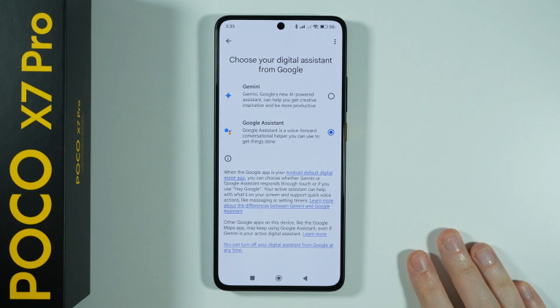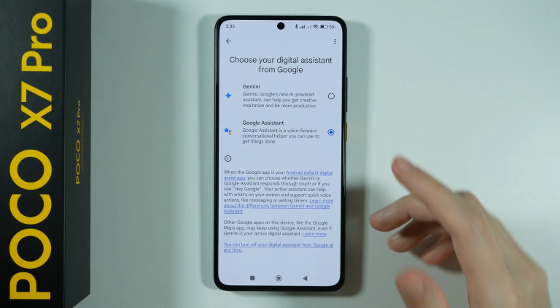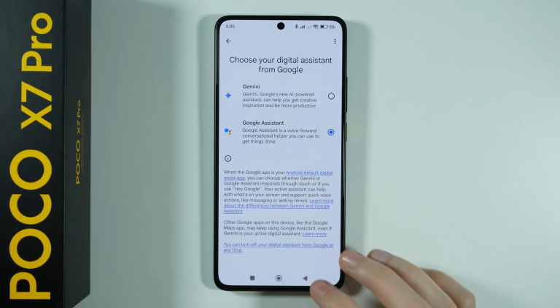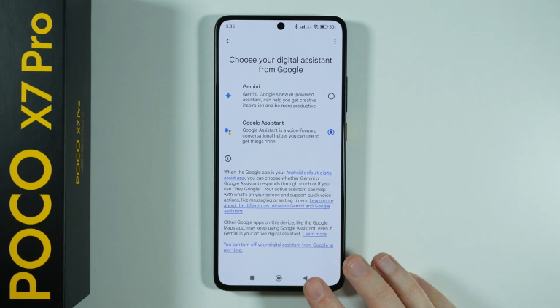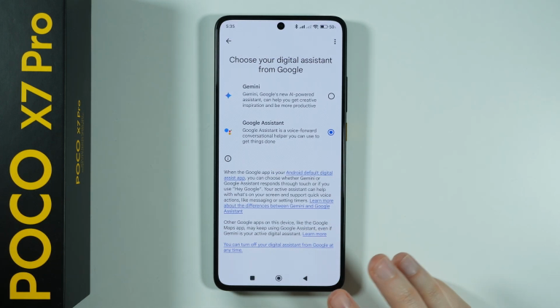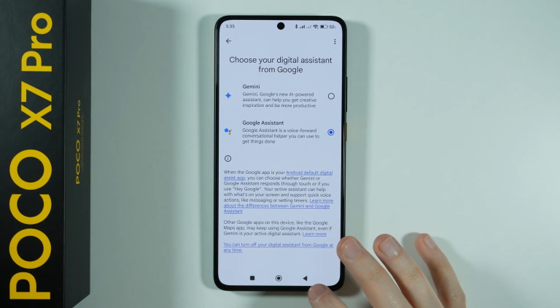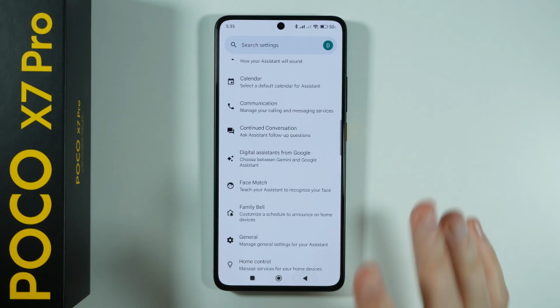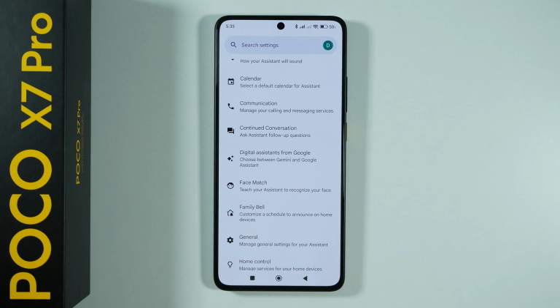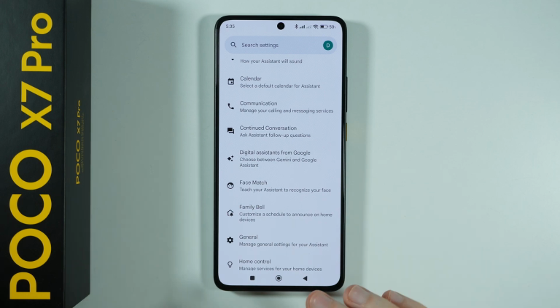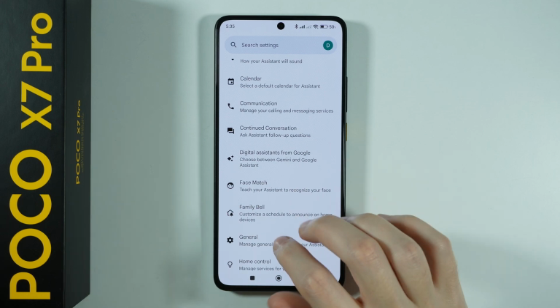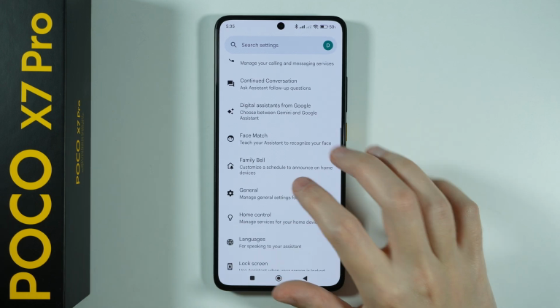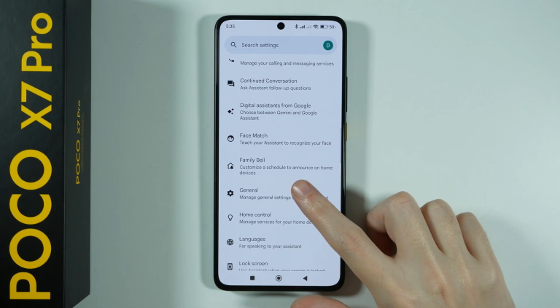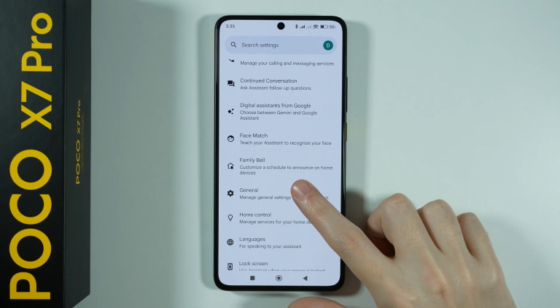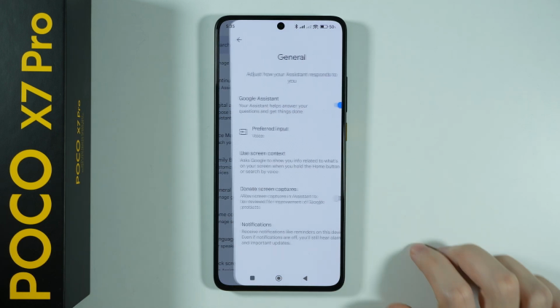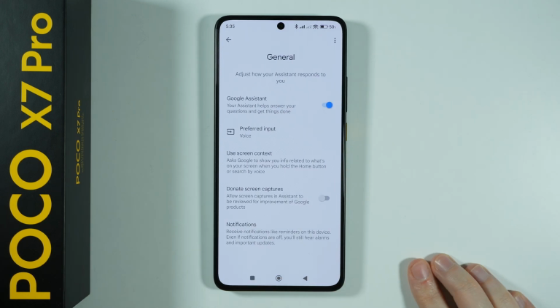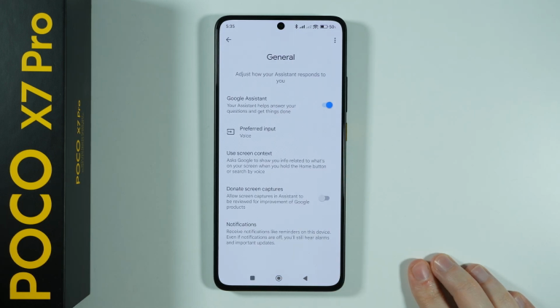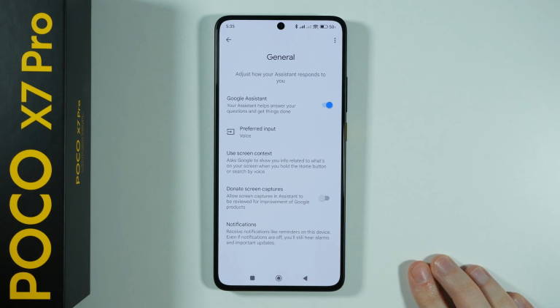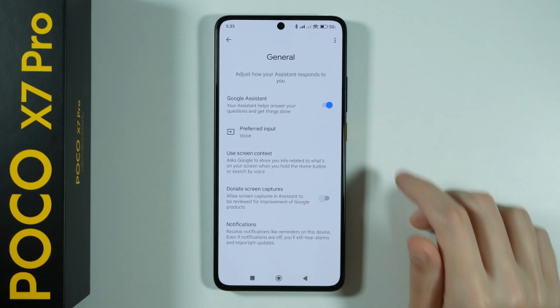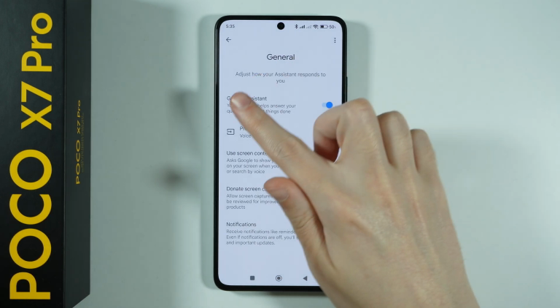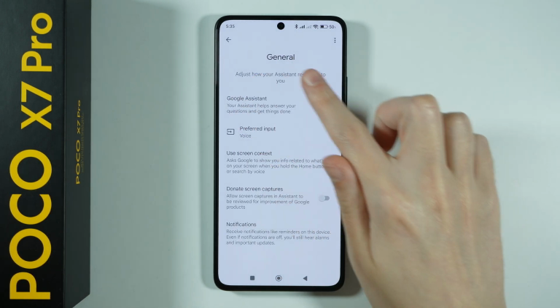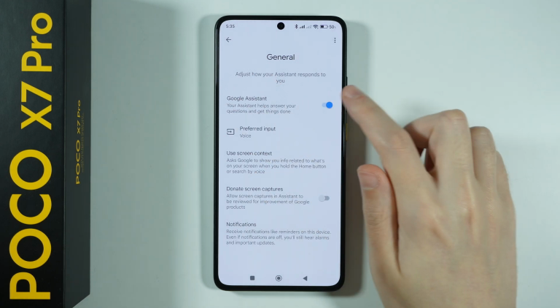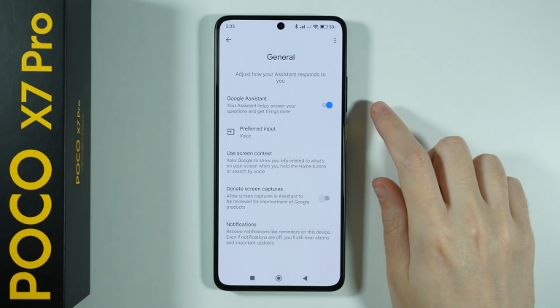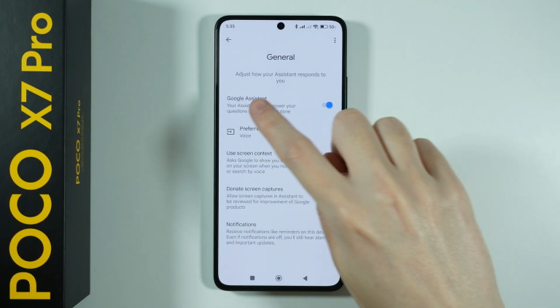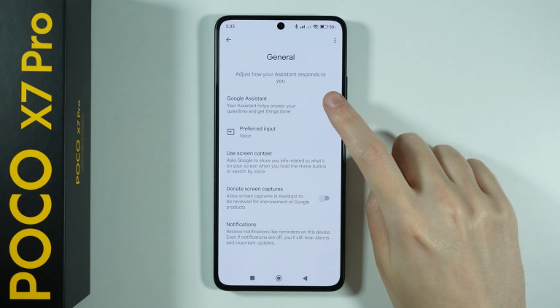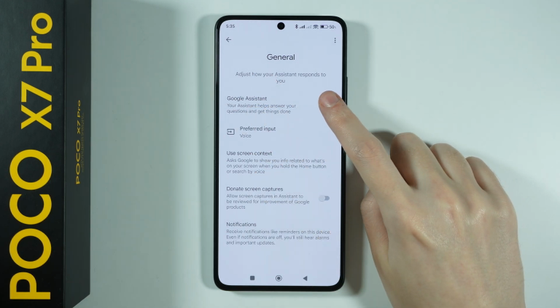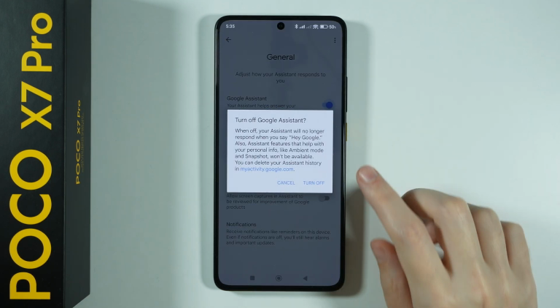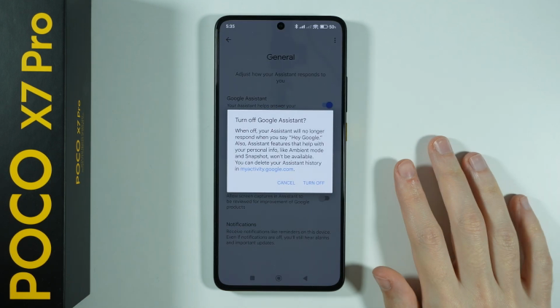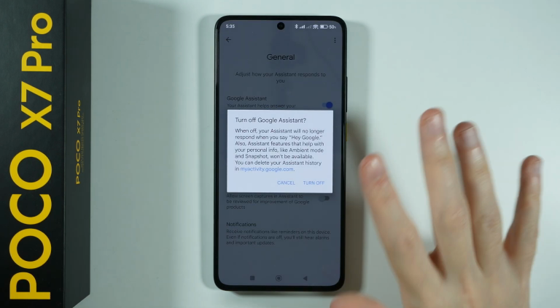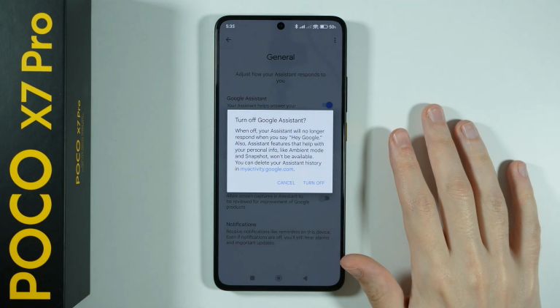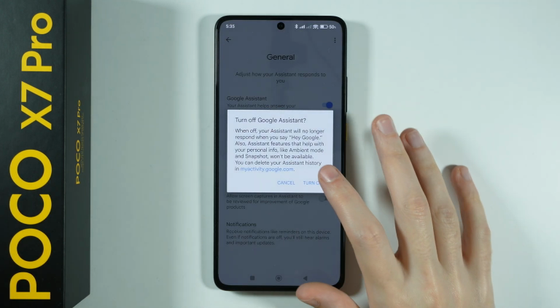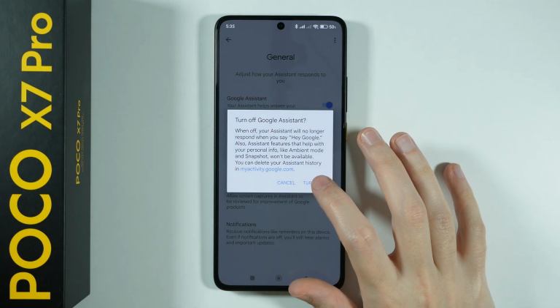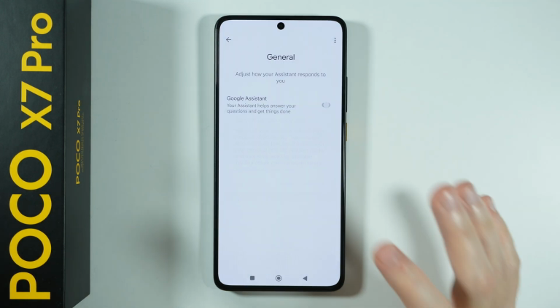So now instead of Gemini, we are using Google Assistant. Now we're gonna go back and this time go to General in the Google Assistant settings. Over here, you will find the Google Assistant option, and we can tap on the switcher in order to completely disable Google Assistant.